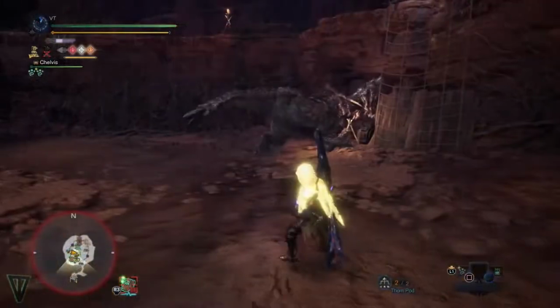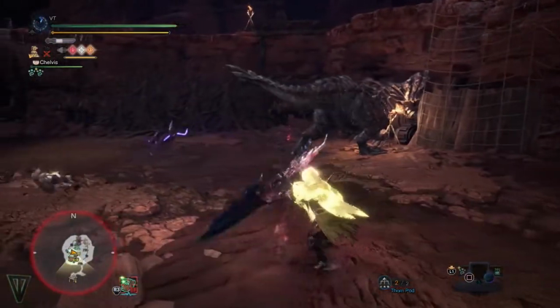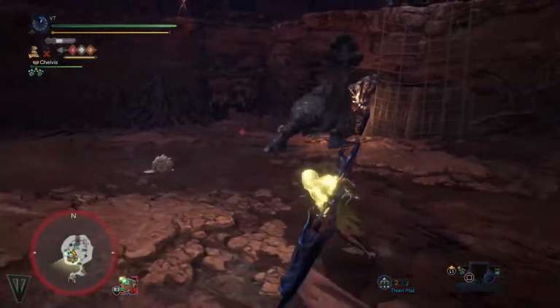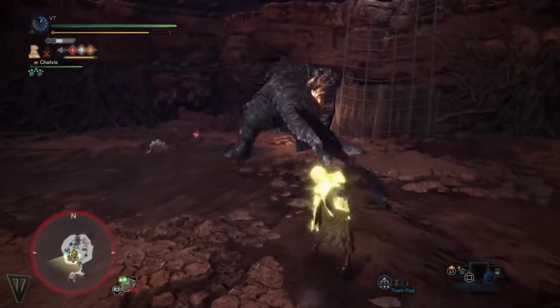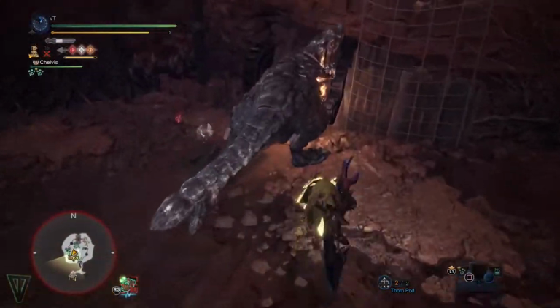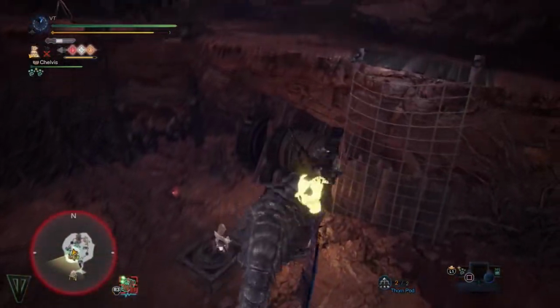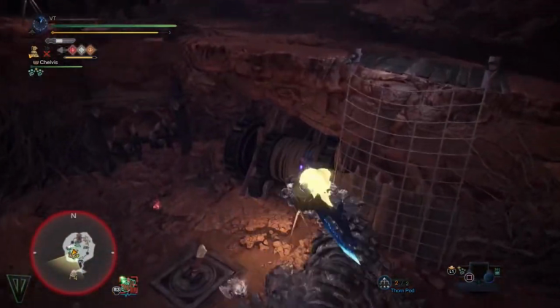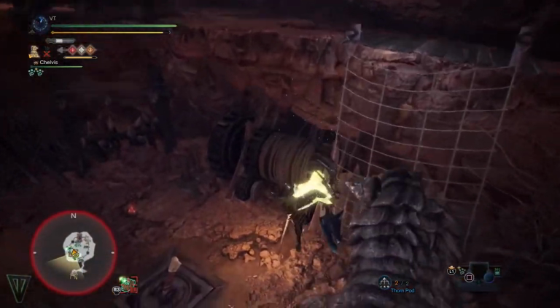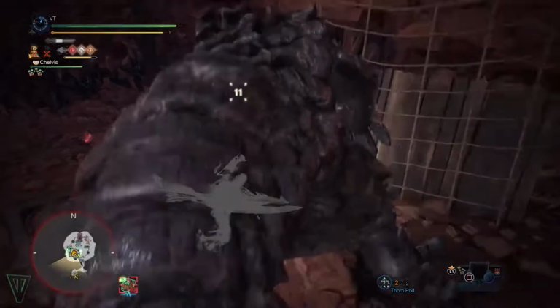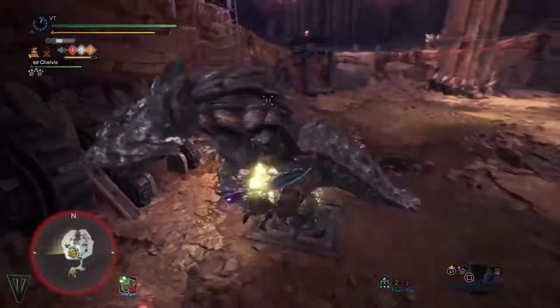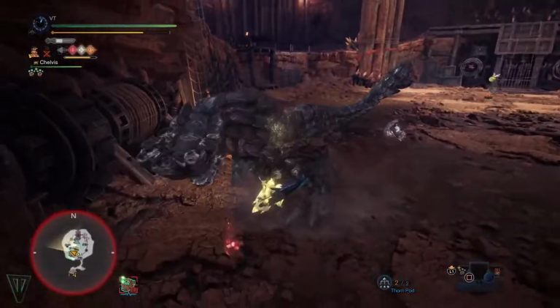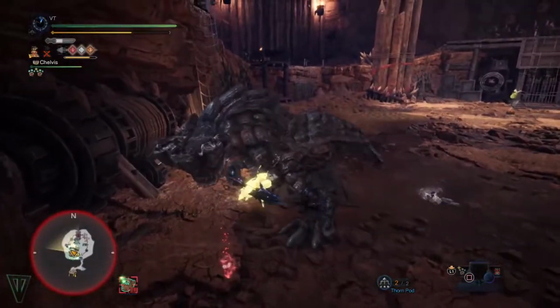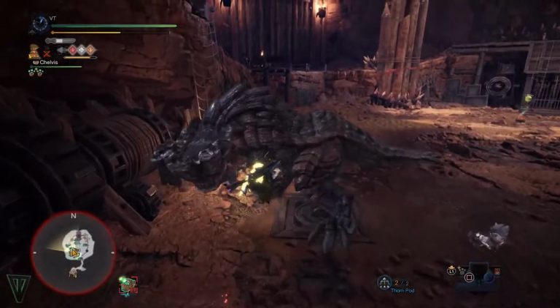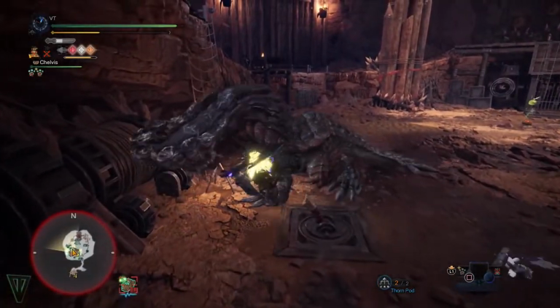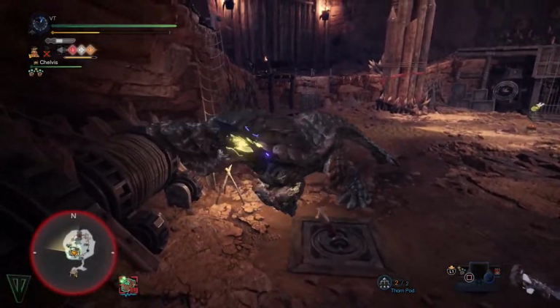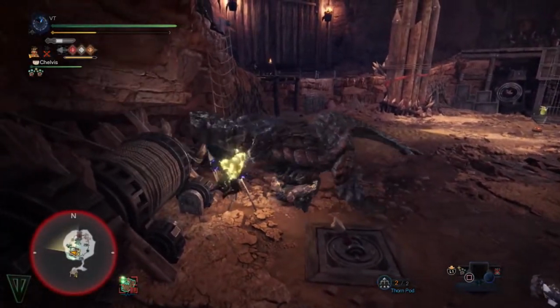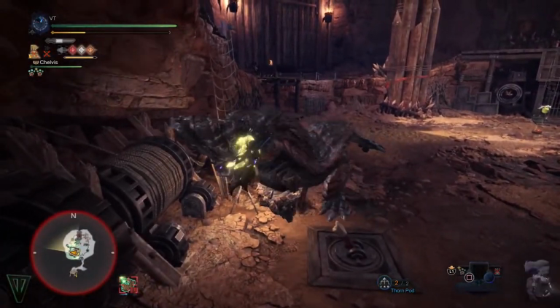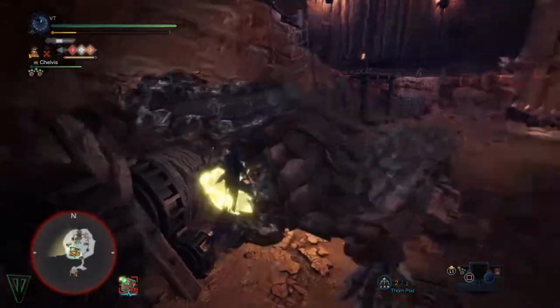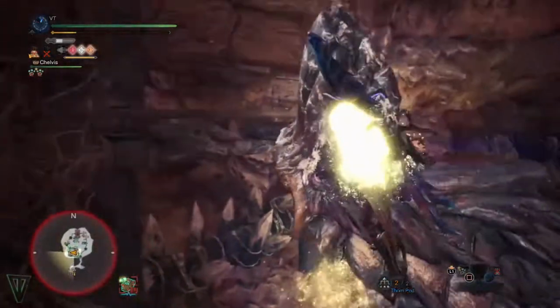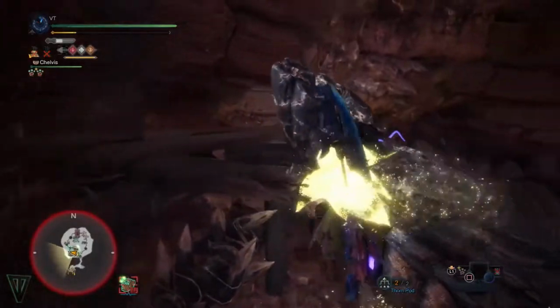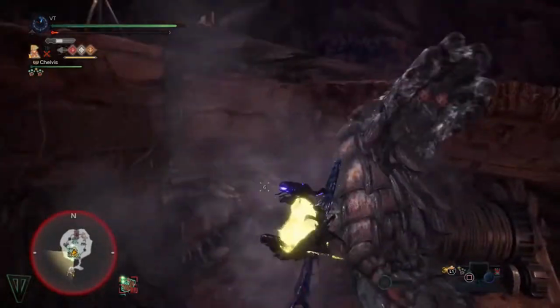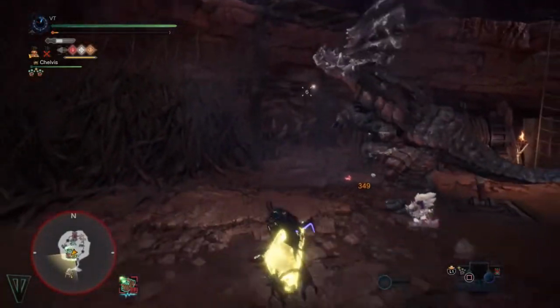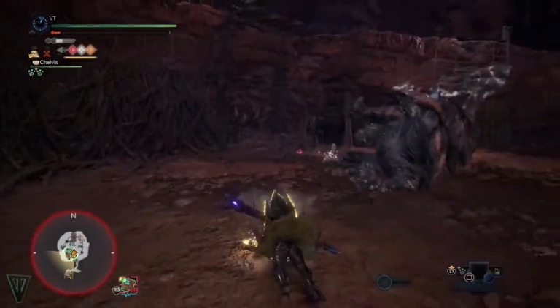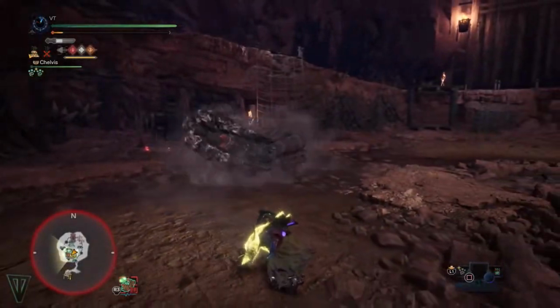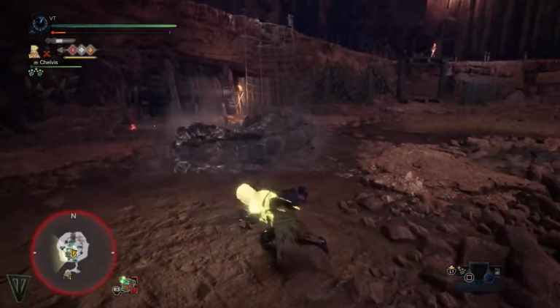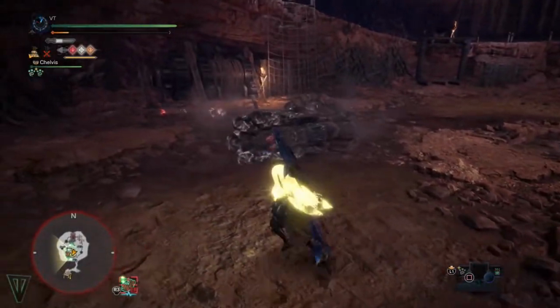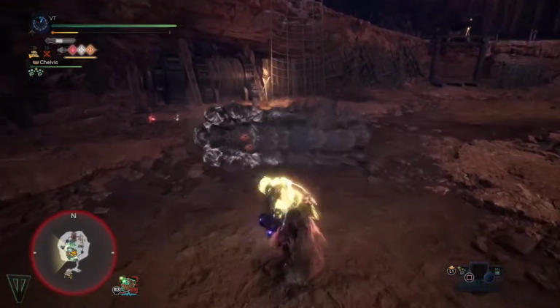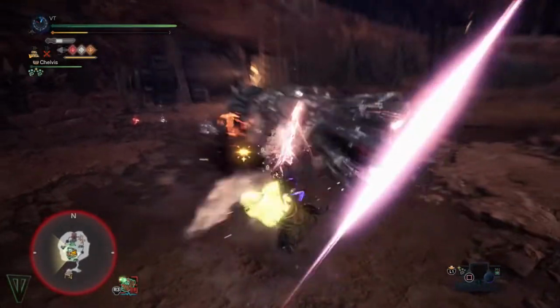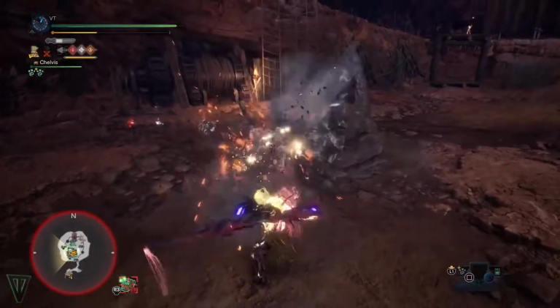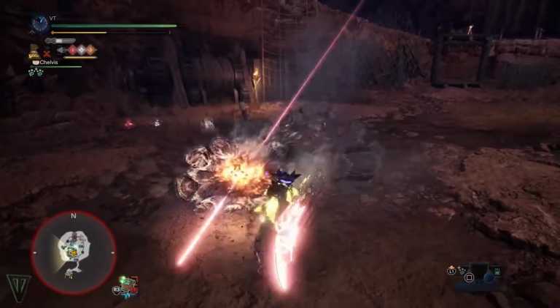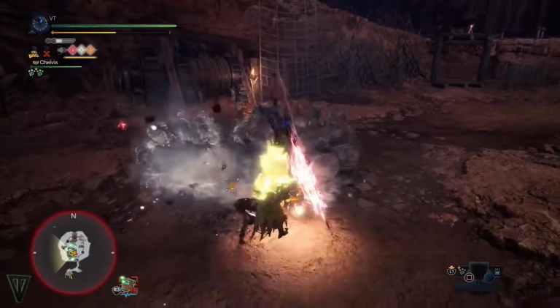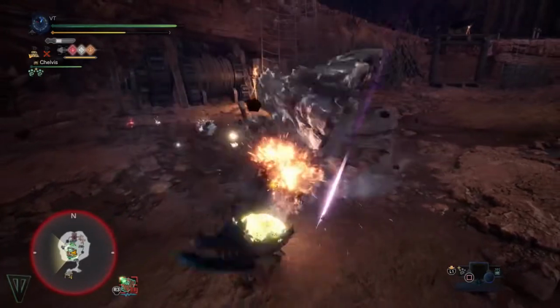This also unloads all of your slinger ammo into the monster's face. The more ammo you have, the more damage that shot will do. It also means that if you load it up with thorn pods, the next attacks to the monster's face will deal KO damage. Stacking slinger ammo is a great way to combo.